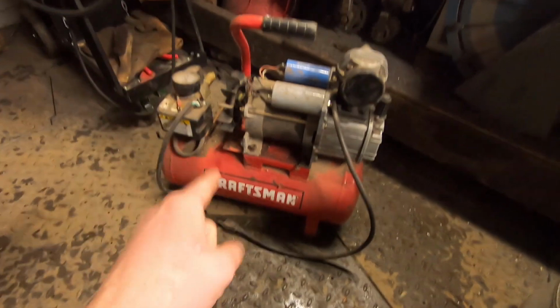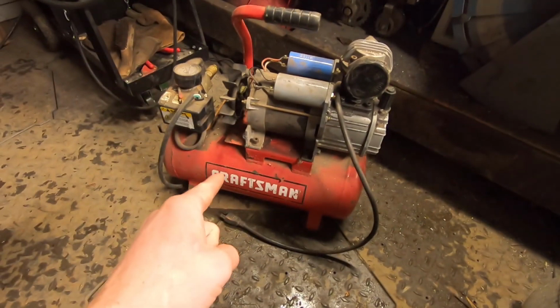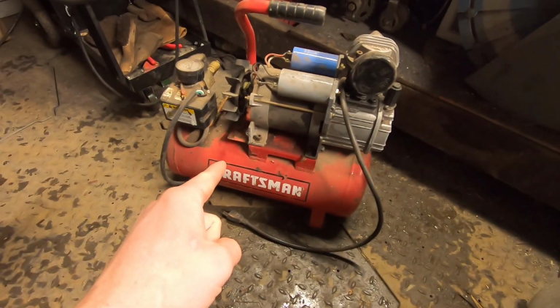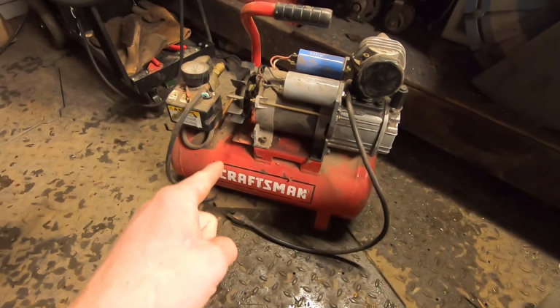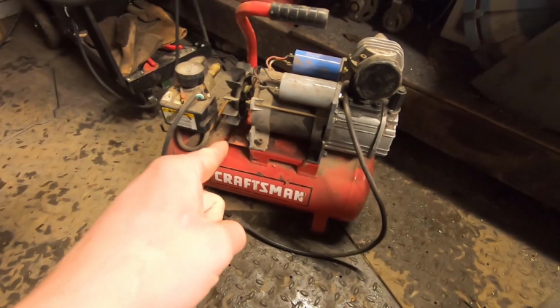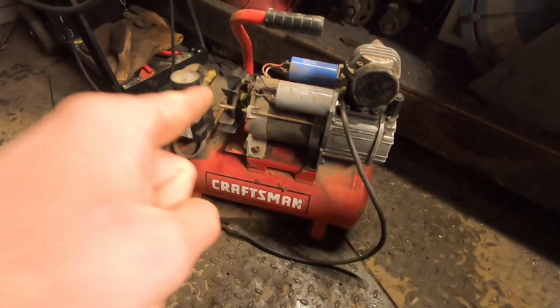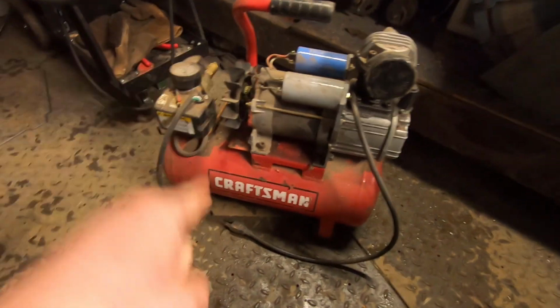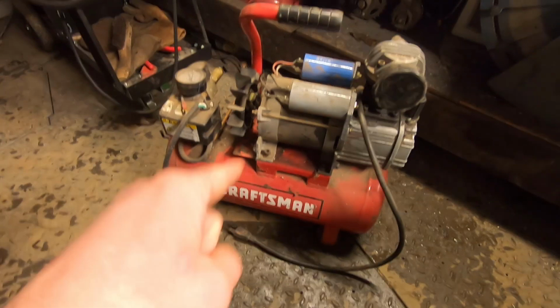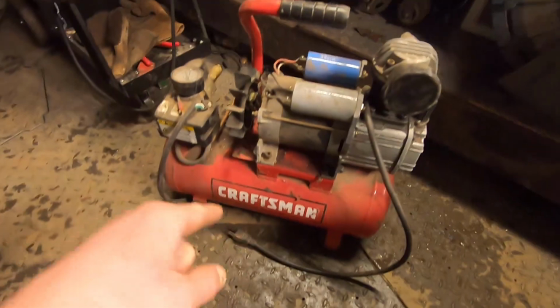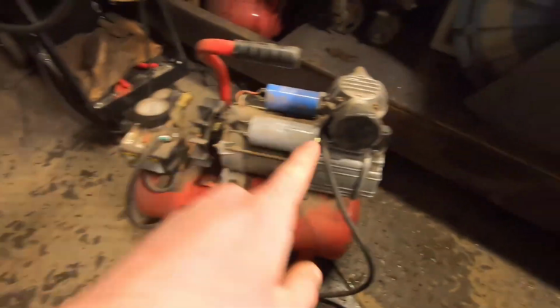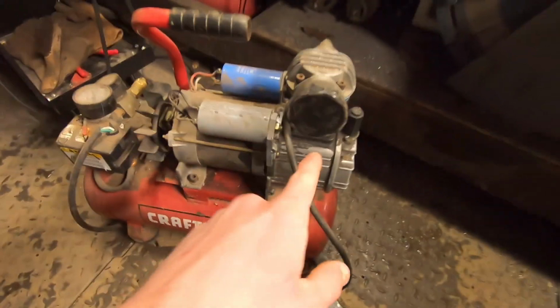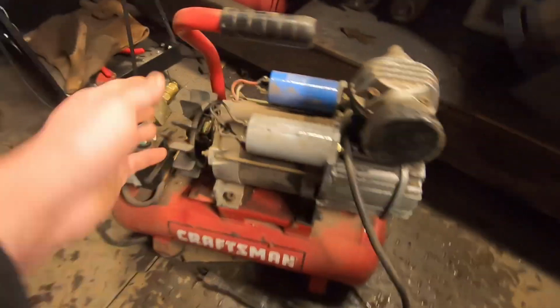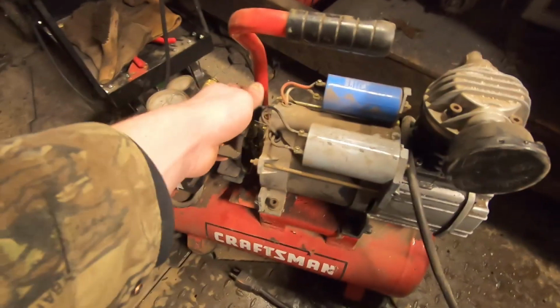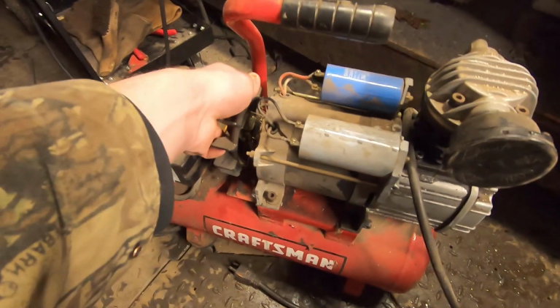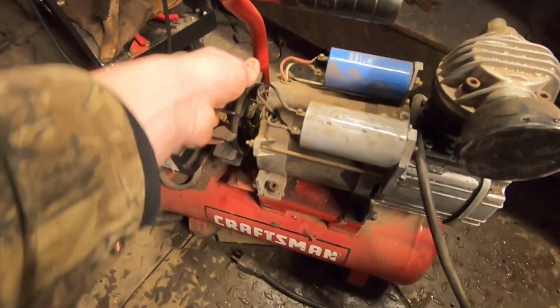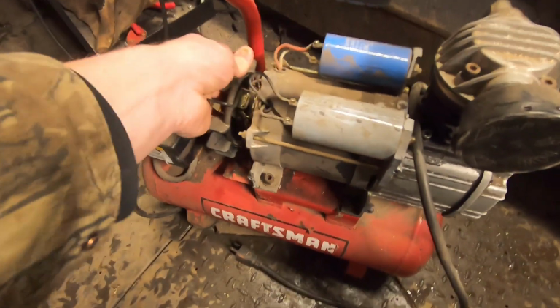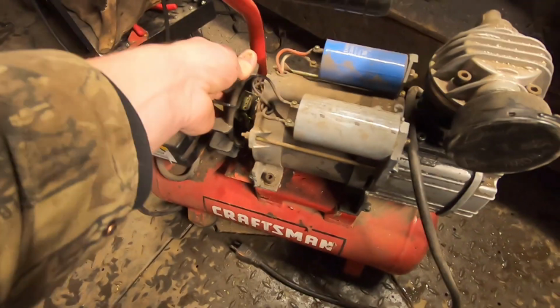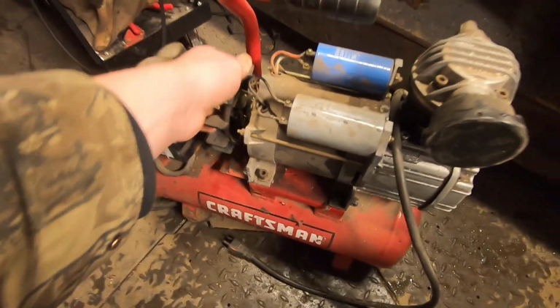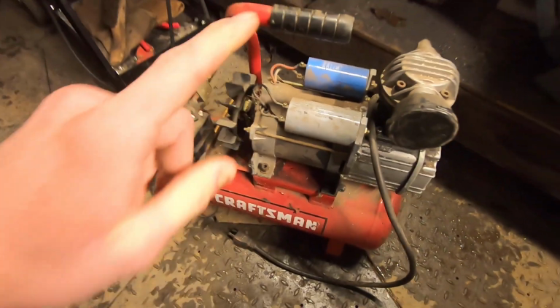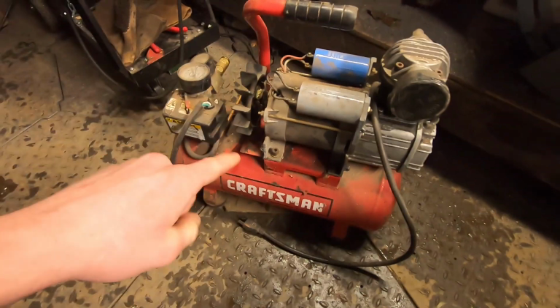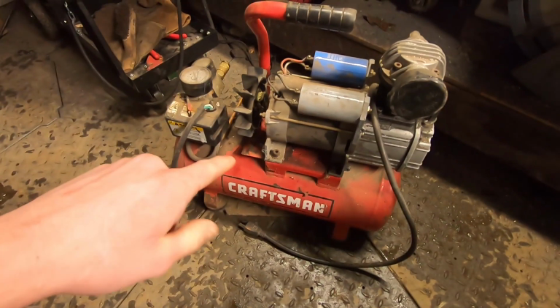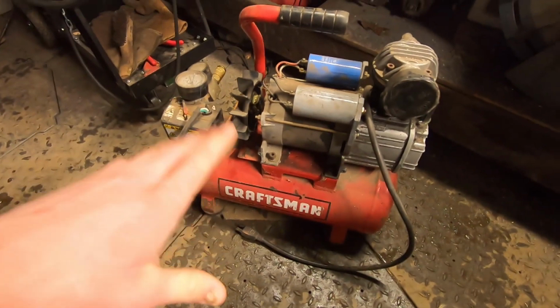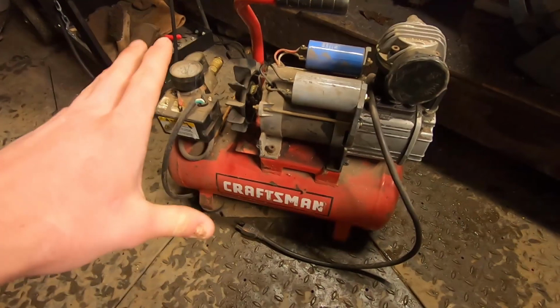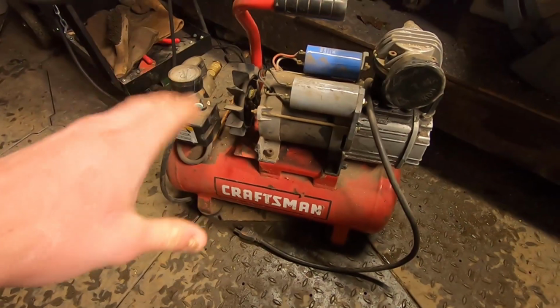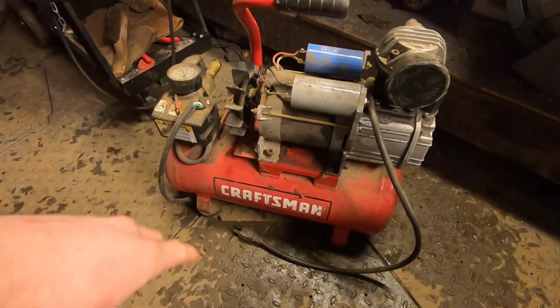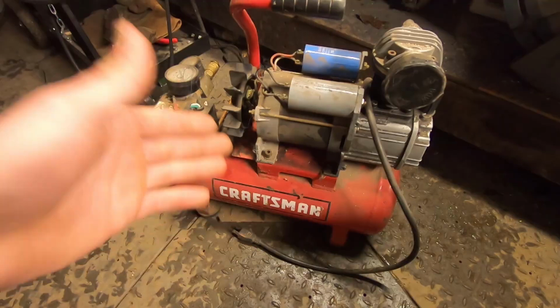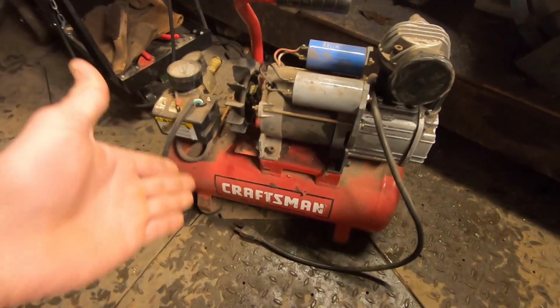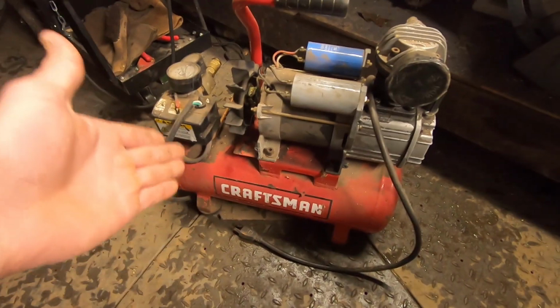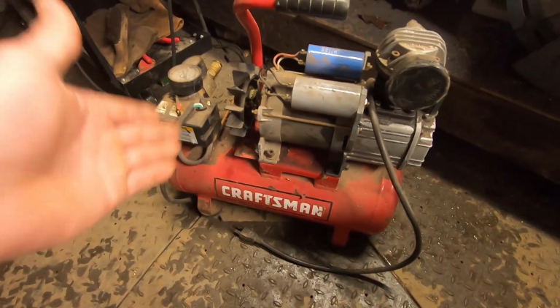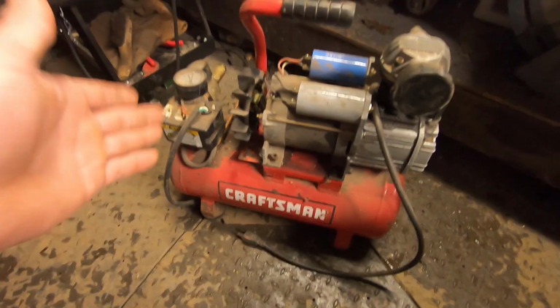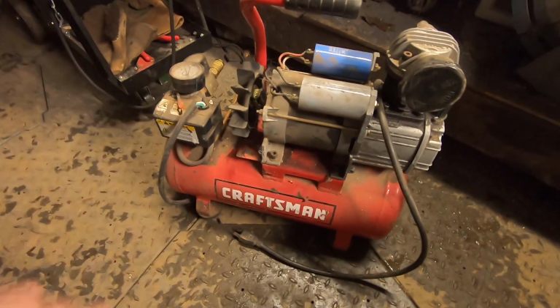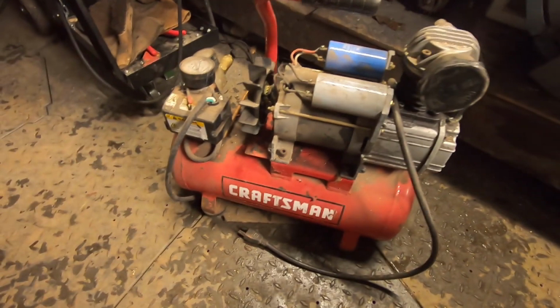This is my old air compressor, and it is now dead in the water. The pump seized, and as you can see, there's no movement. I've had it apart, I've done what I can, and it's time to put this air compressor out to pasture.